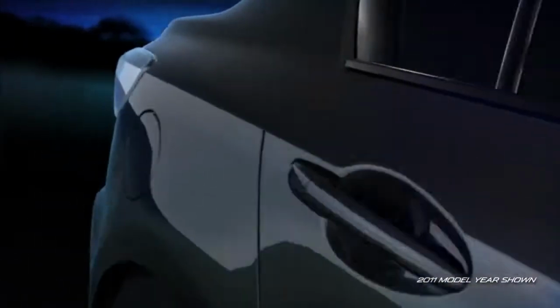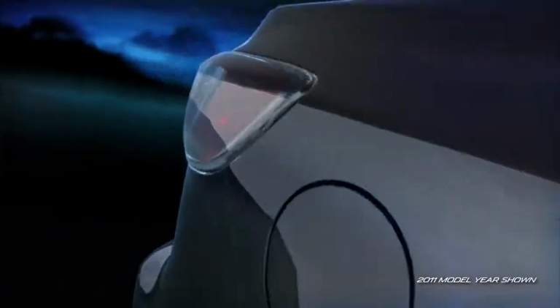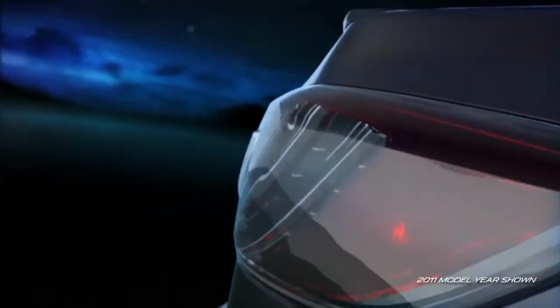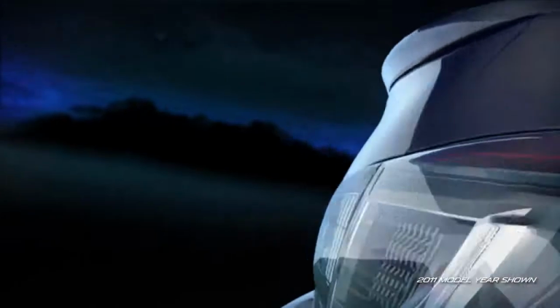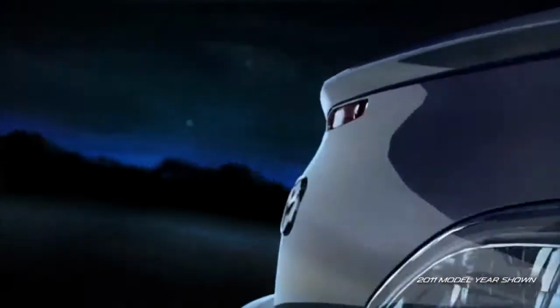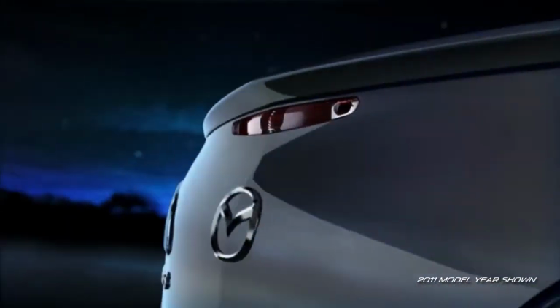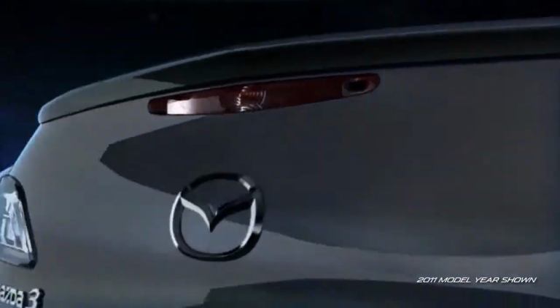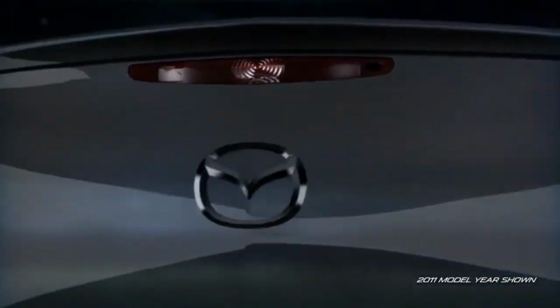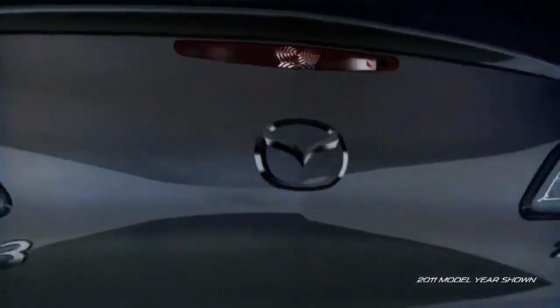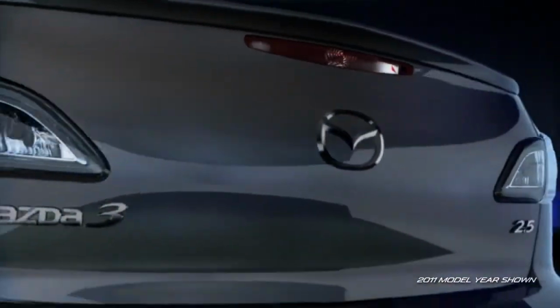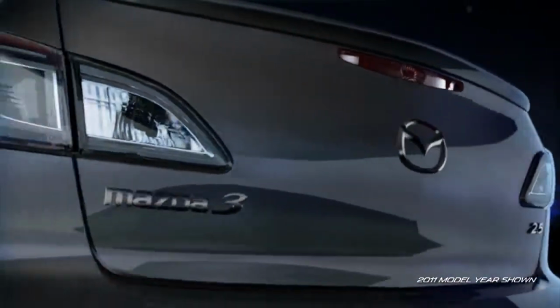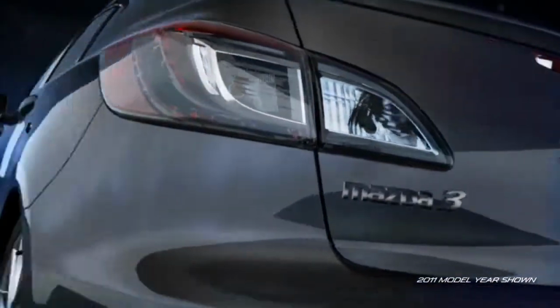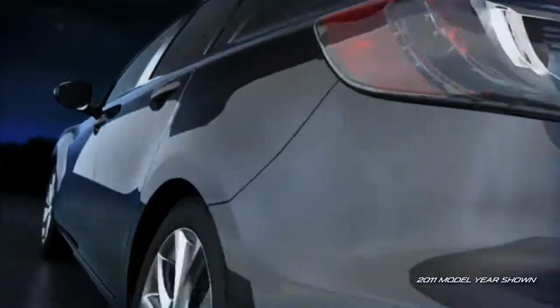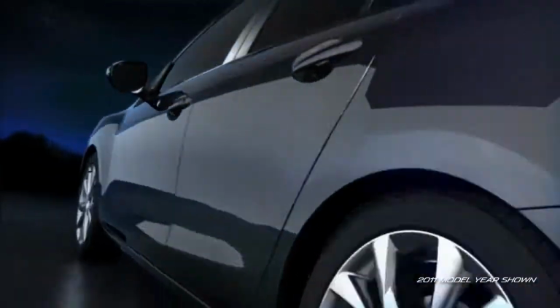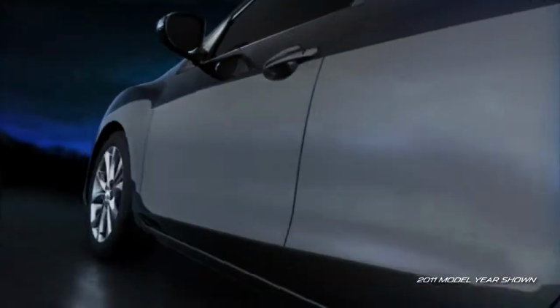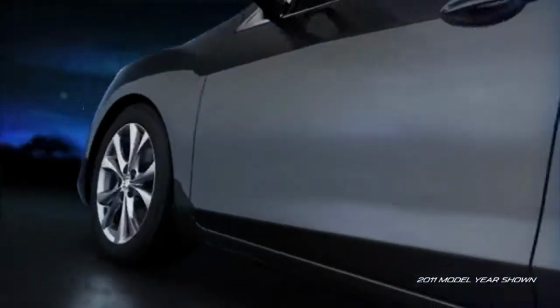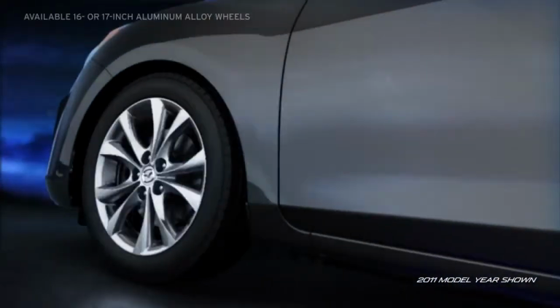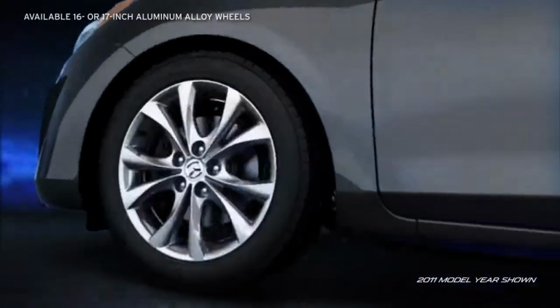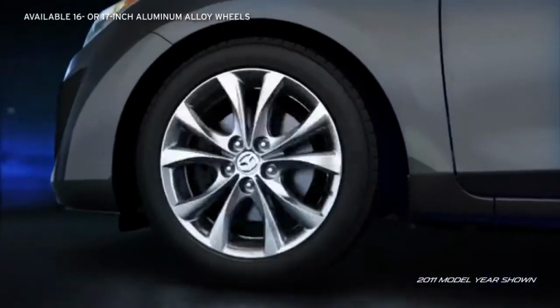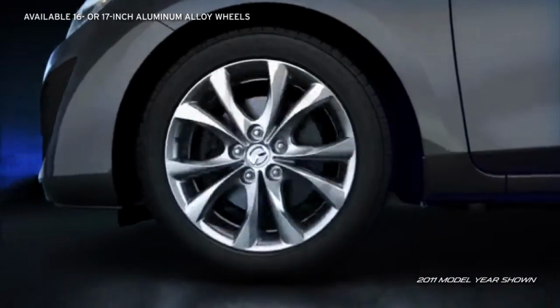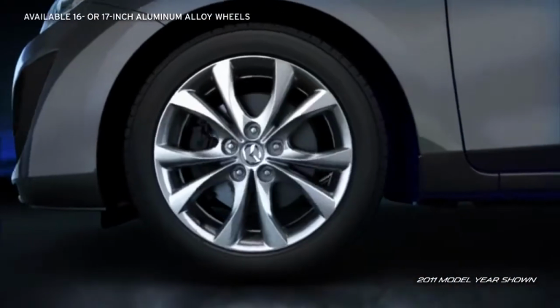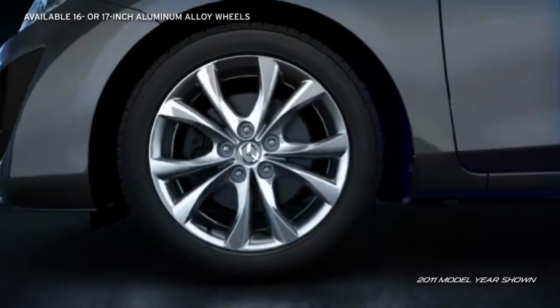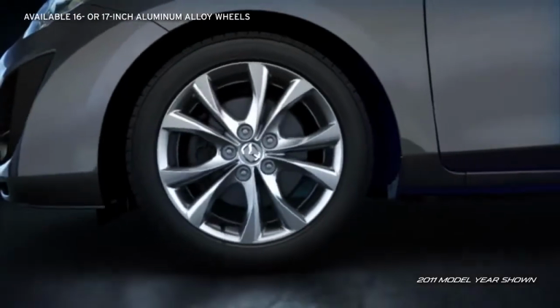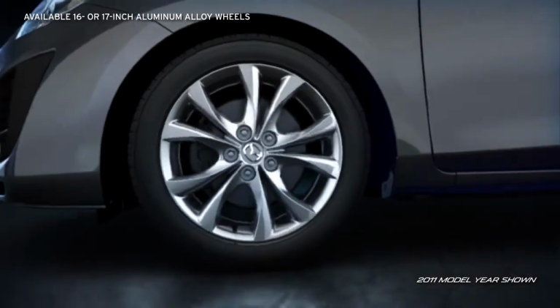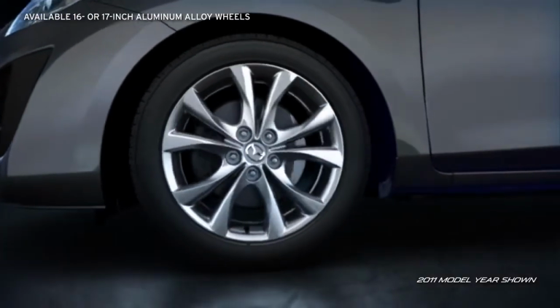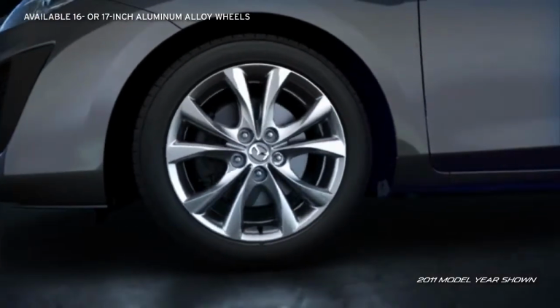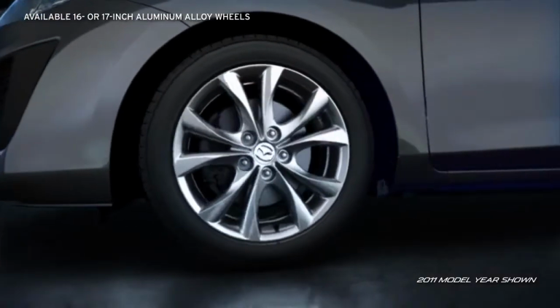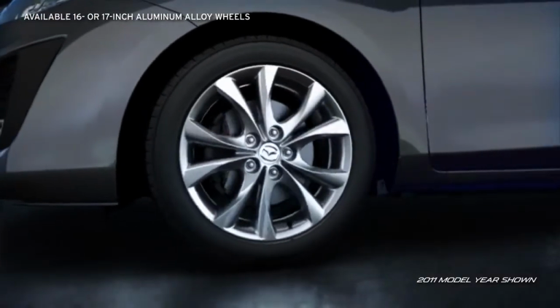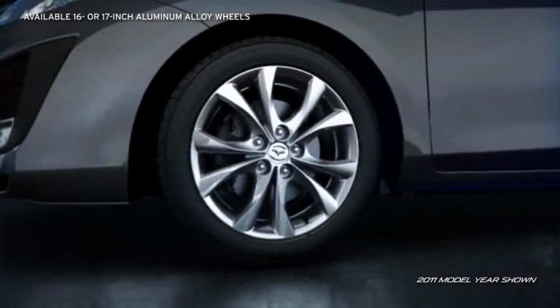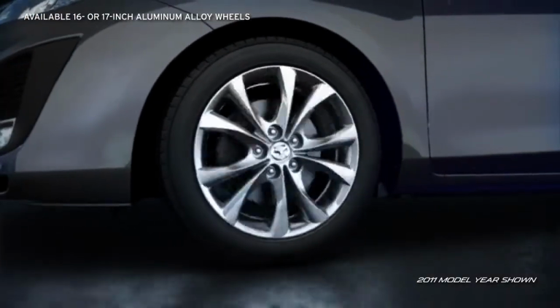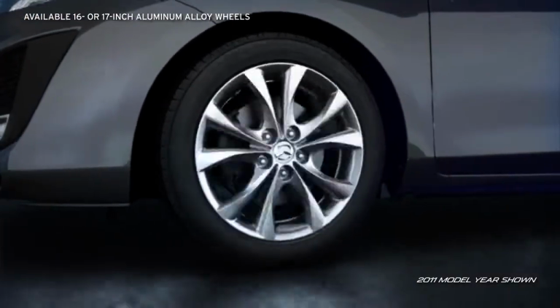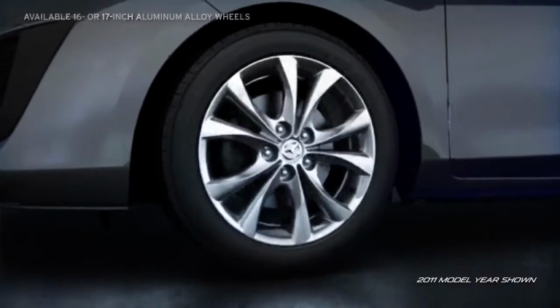Style is in the details, and the Mazda 3 has no shortage of them. Available 16 or larger 17-inch aluminum alloy wheels make a bold statement.